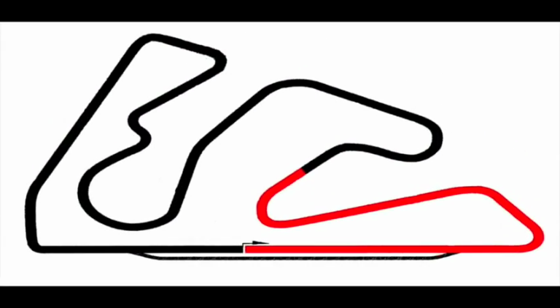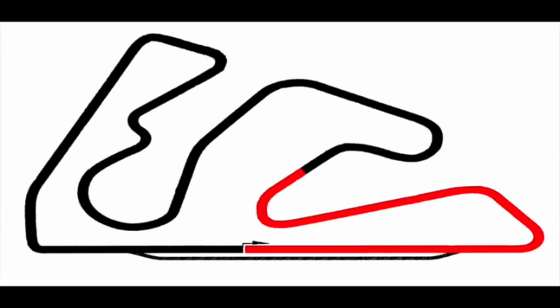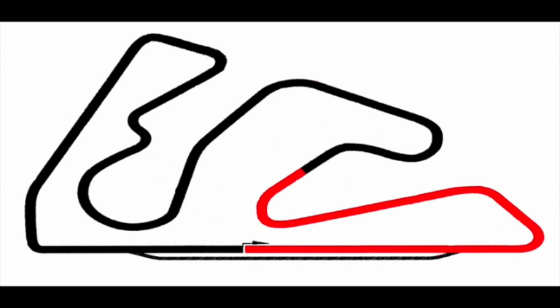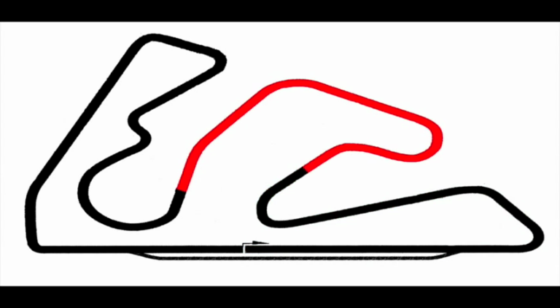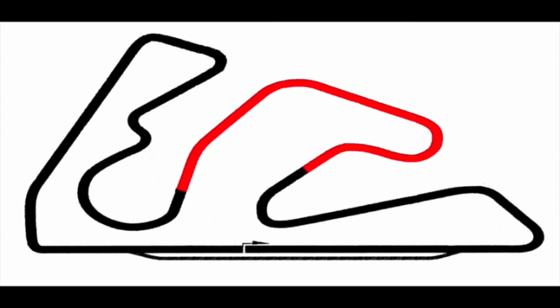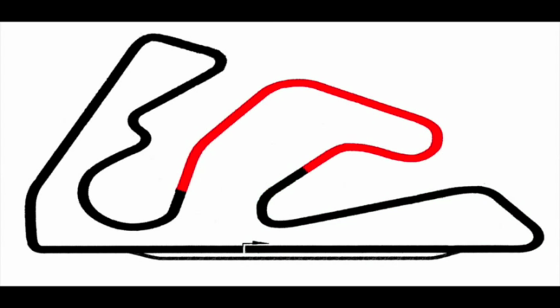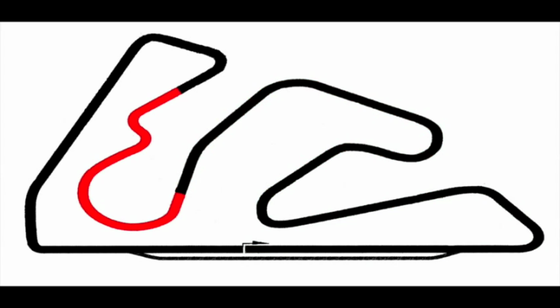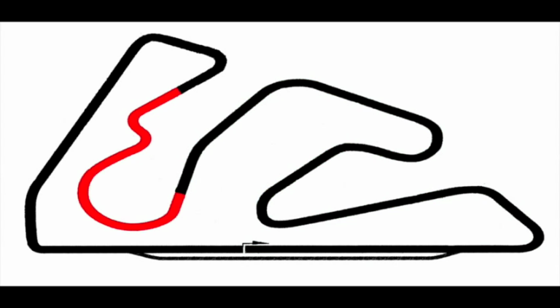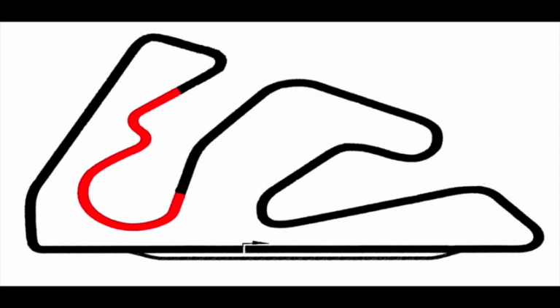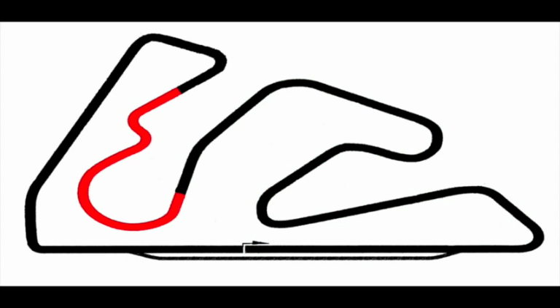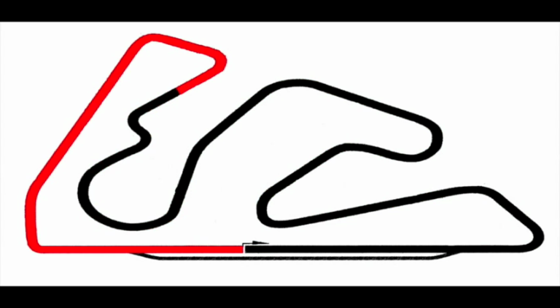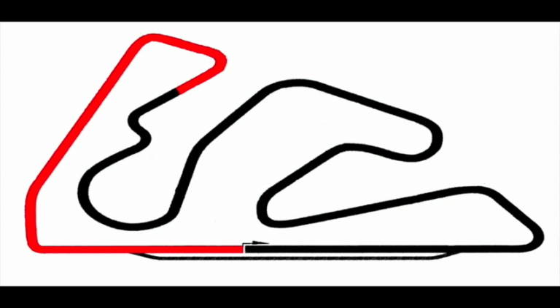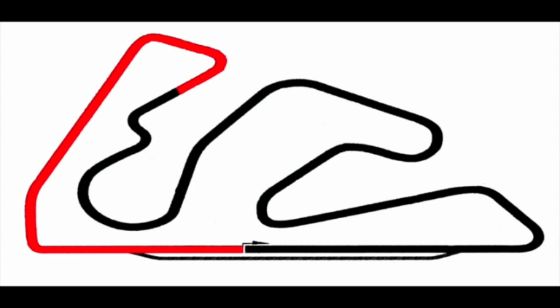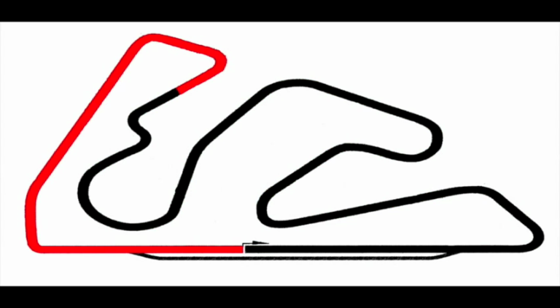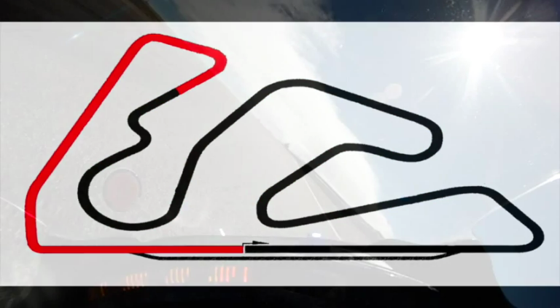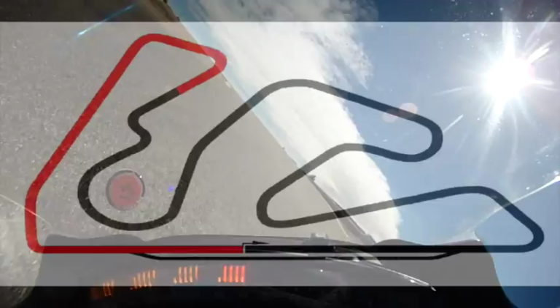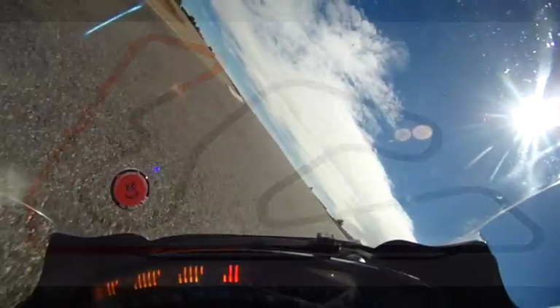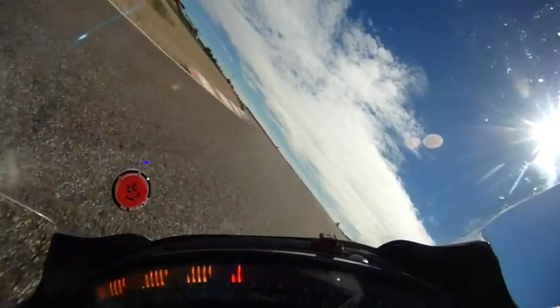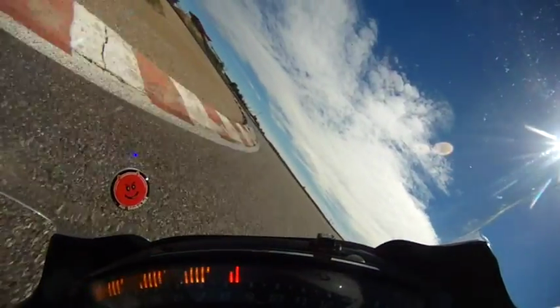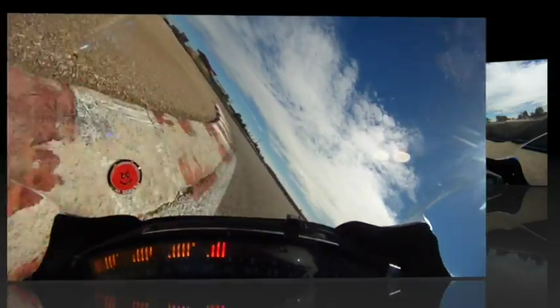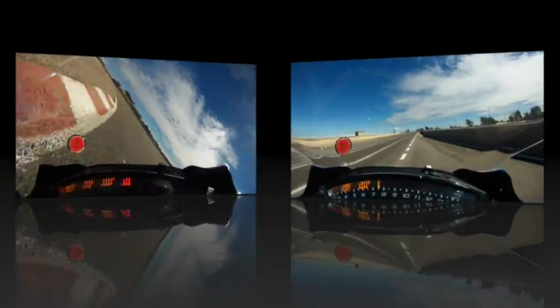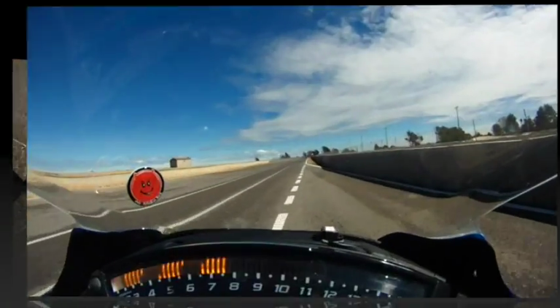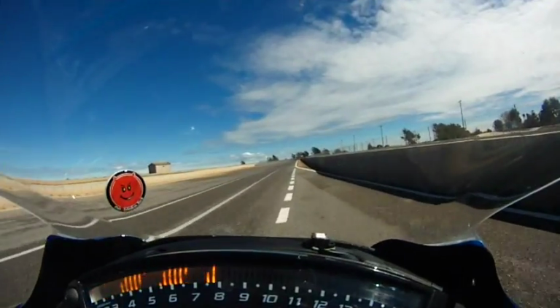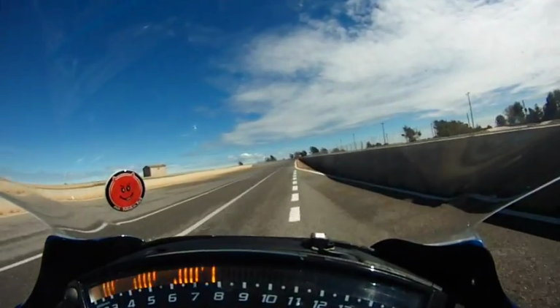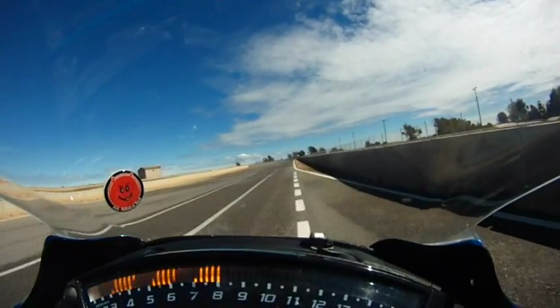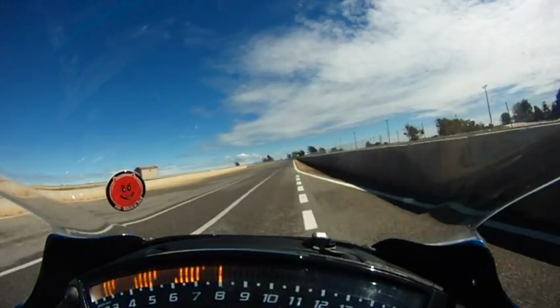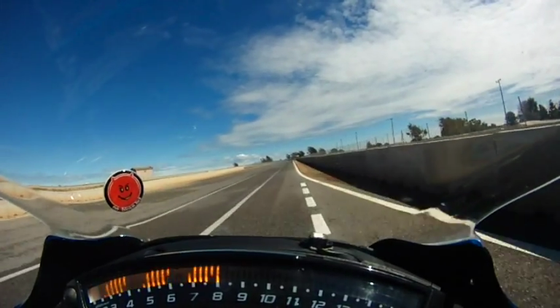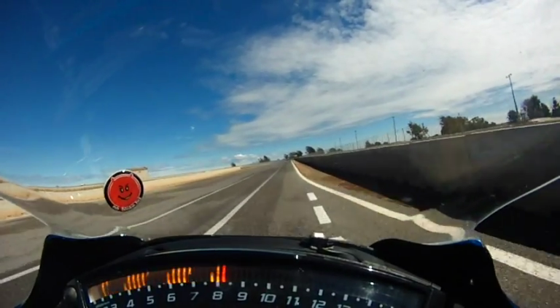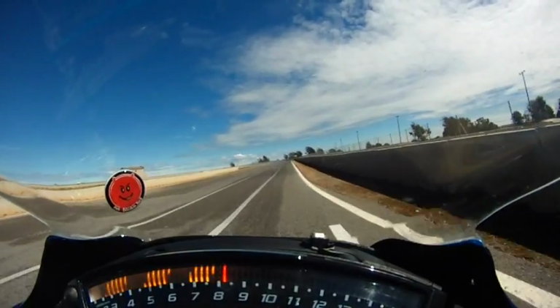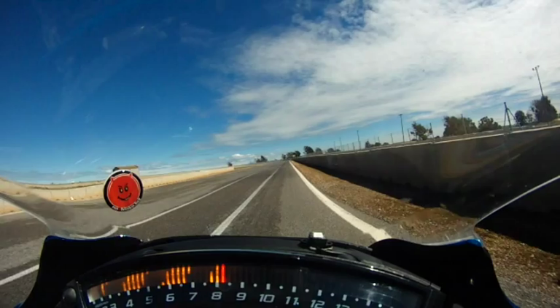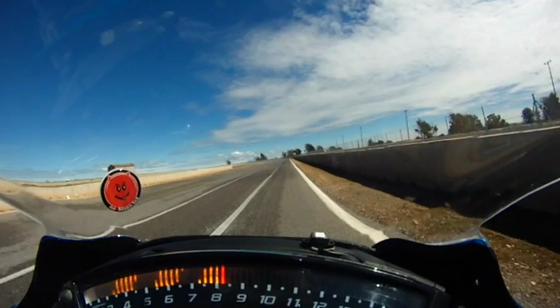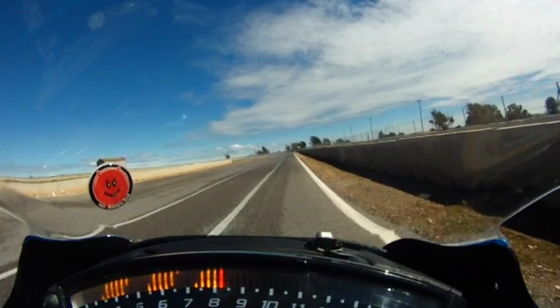To help explain how I ride the circuit, I've broken it into four sections. For the pit exit, look over your left shoulder, stay to the right of the pit exit line, and crack on.